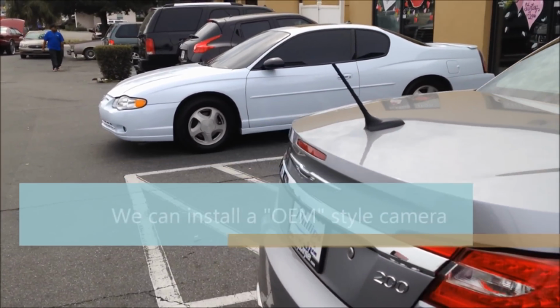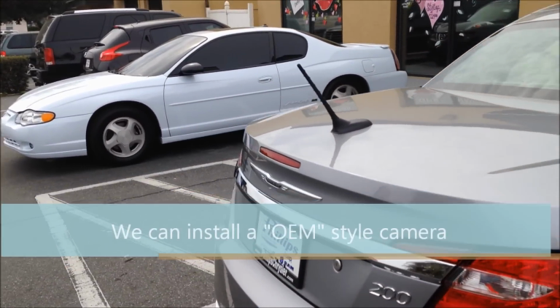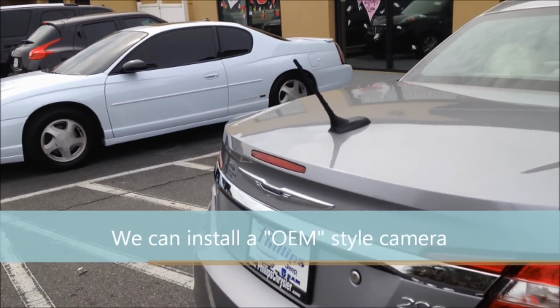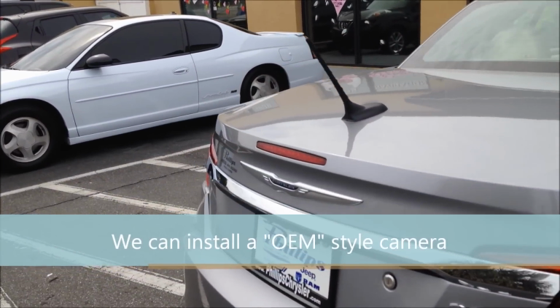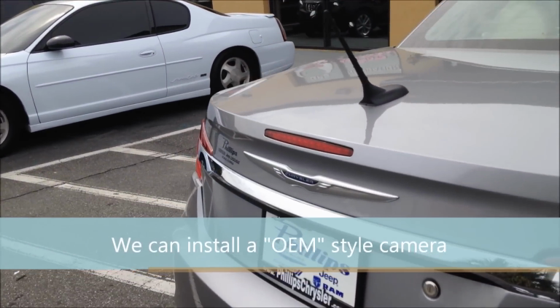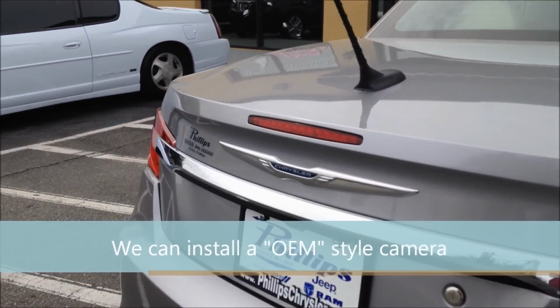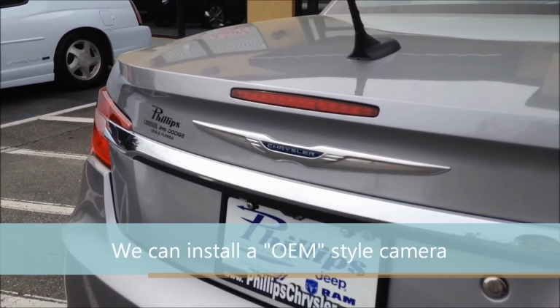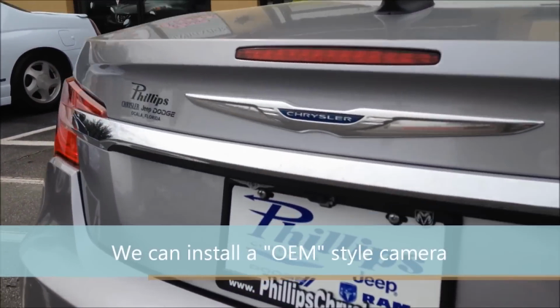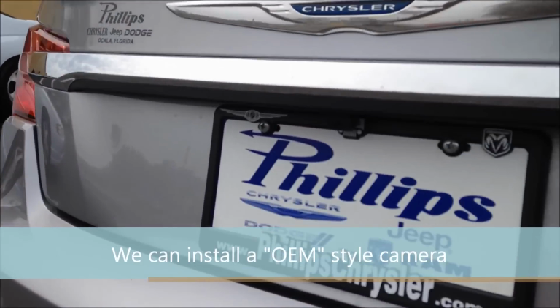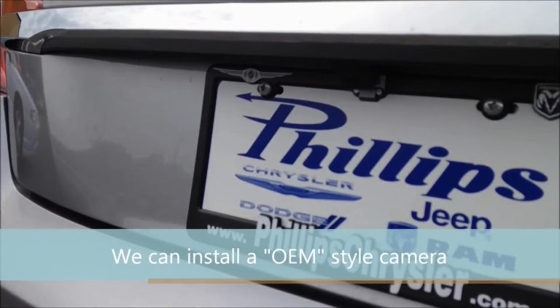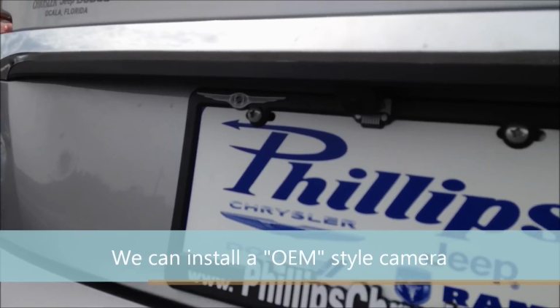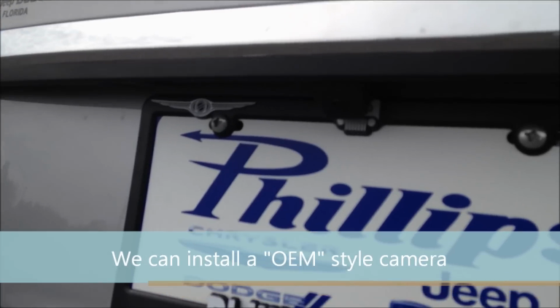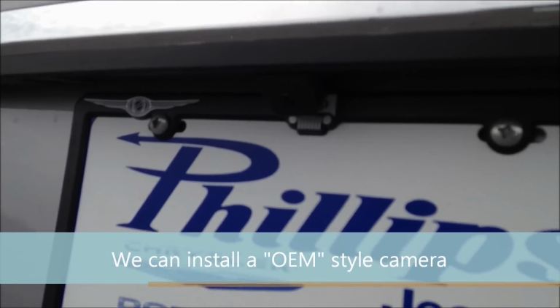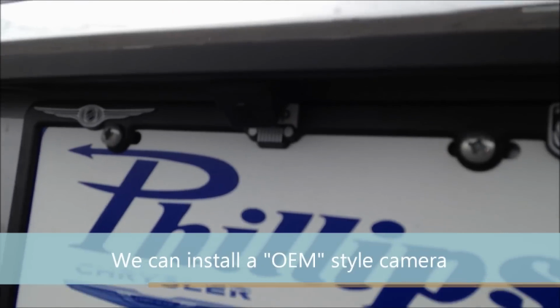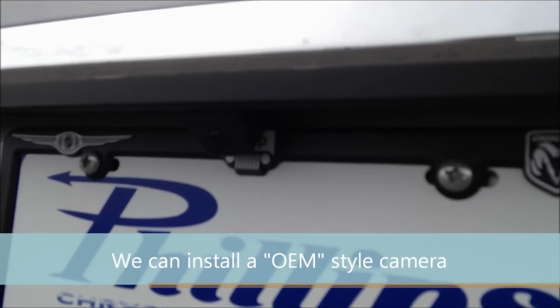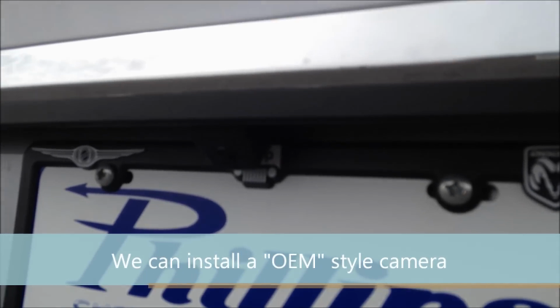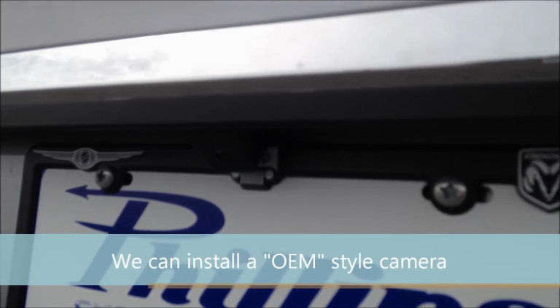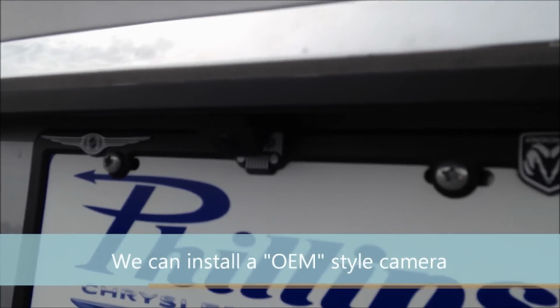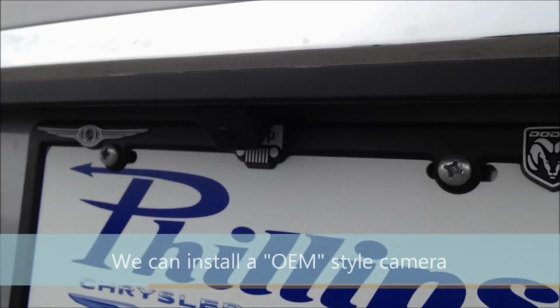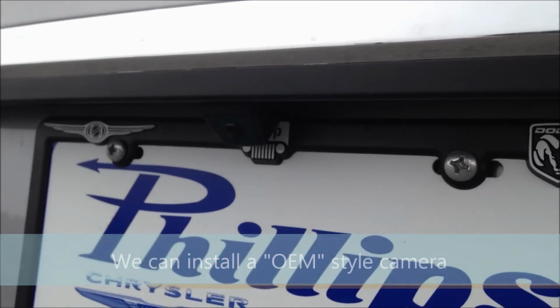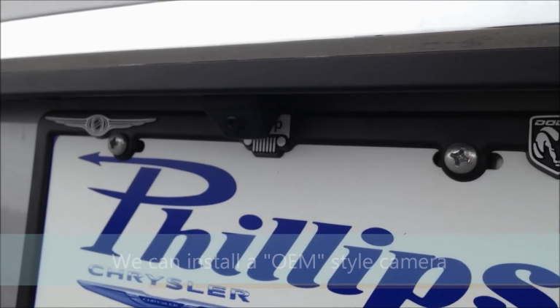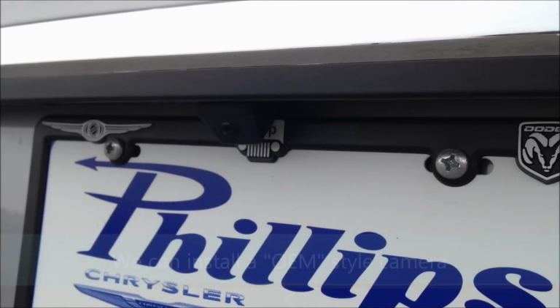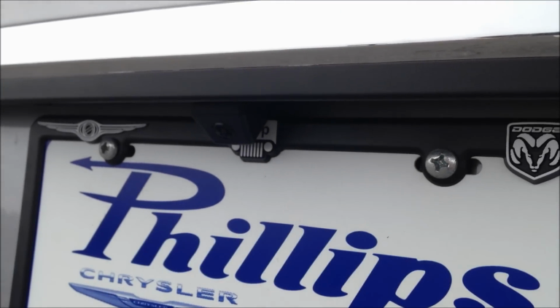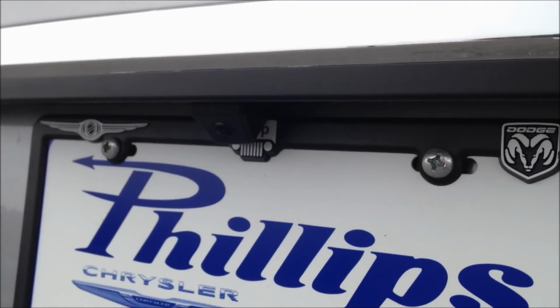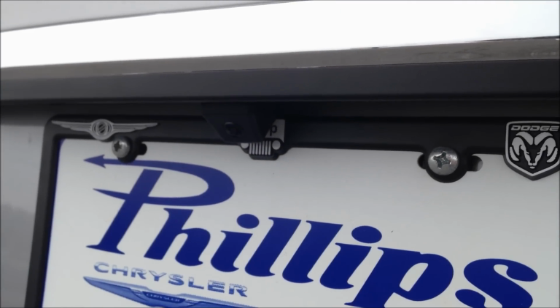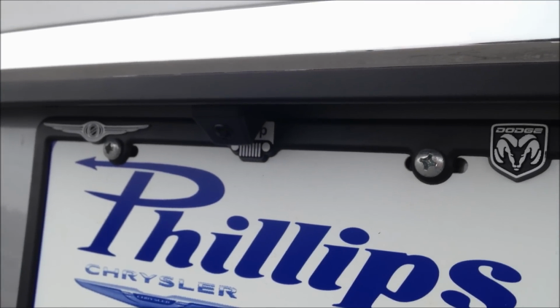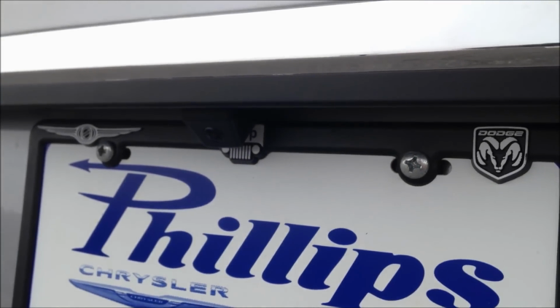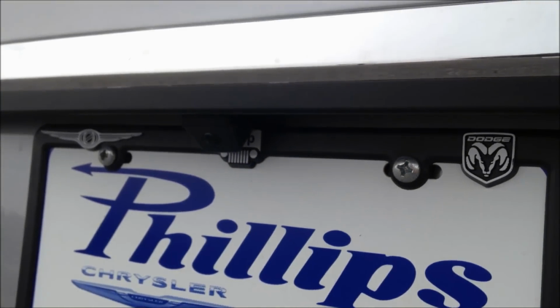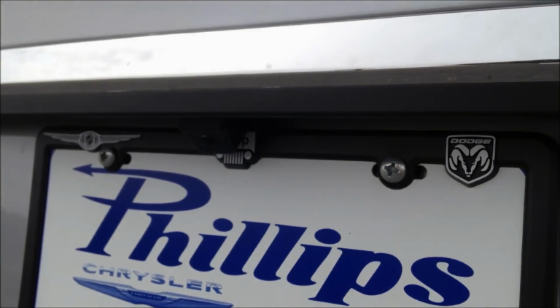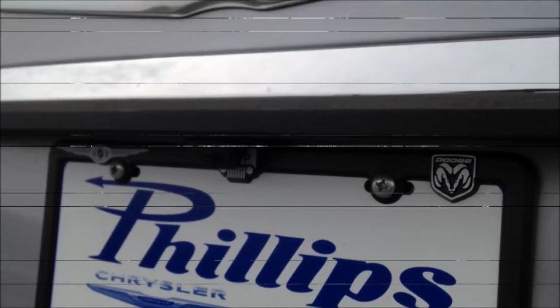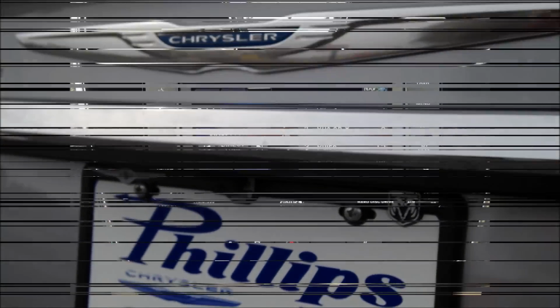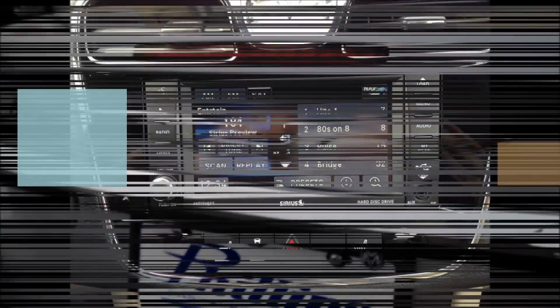The camera is non-obtrusive. It goes up here just like the factory one would. Just a good-looking car.